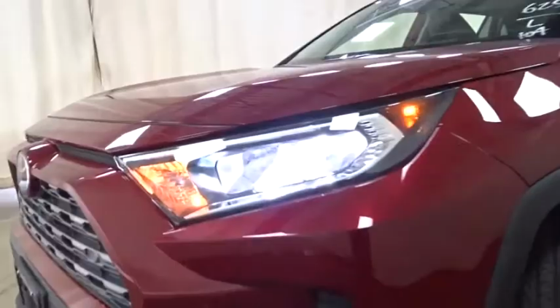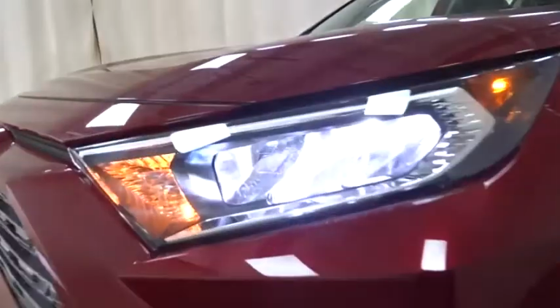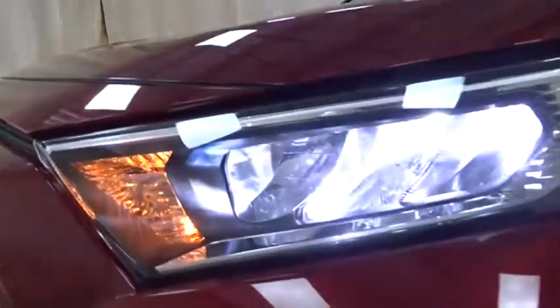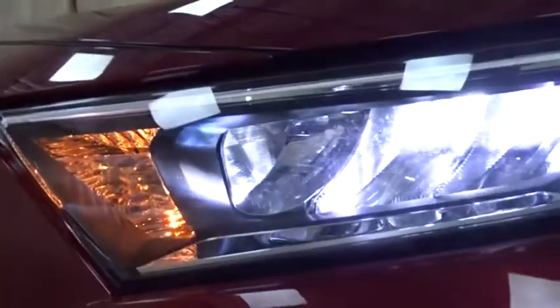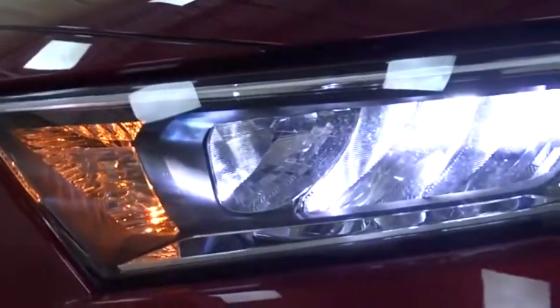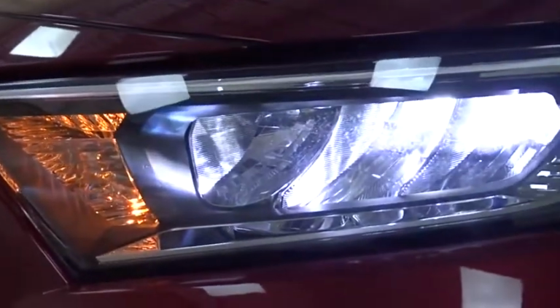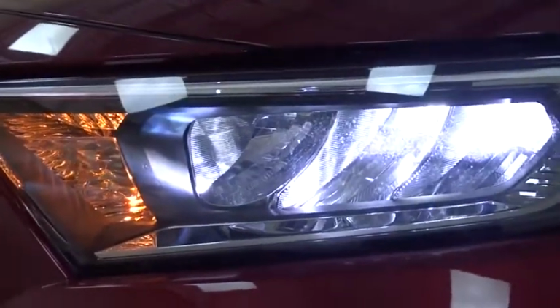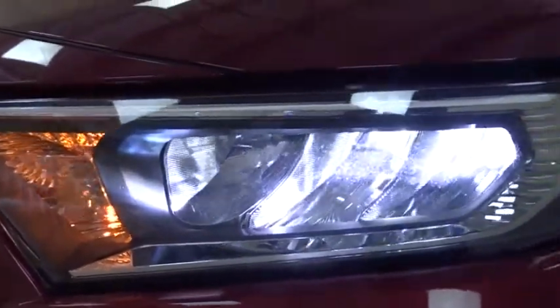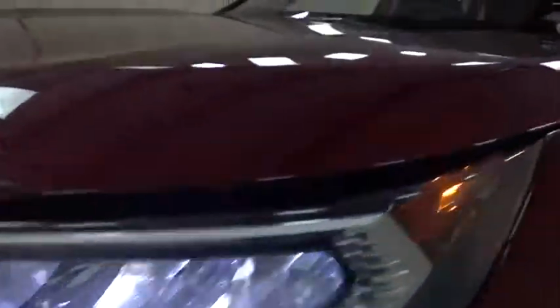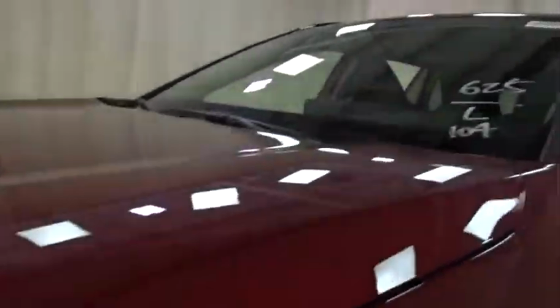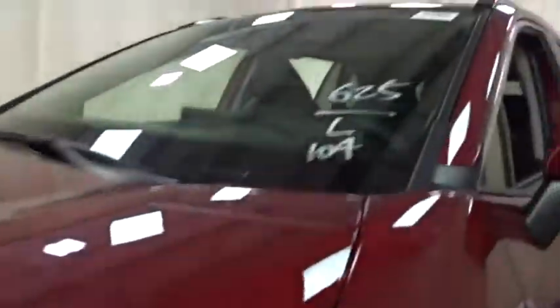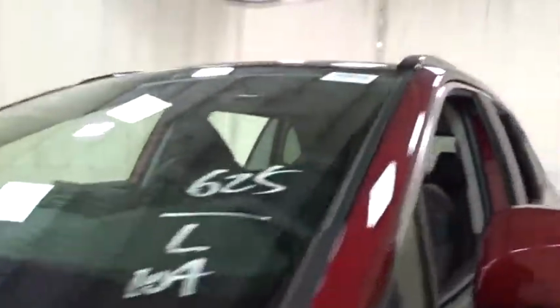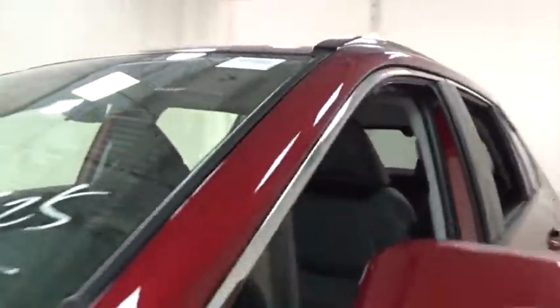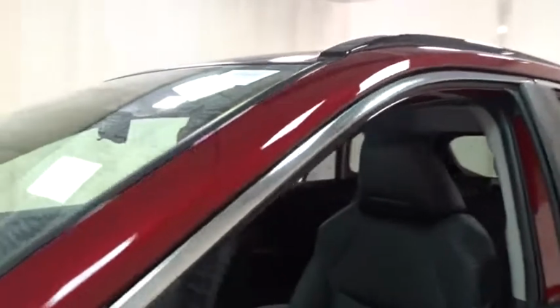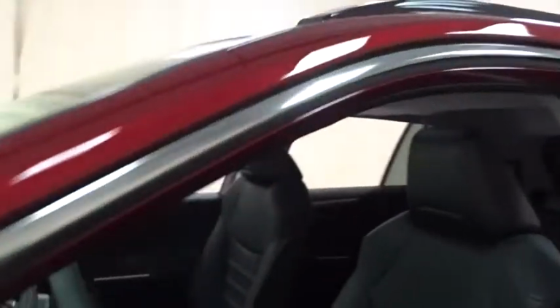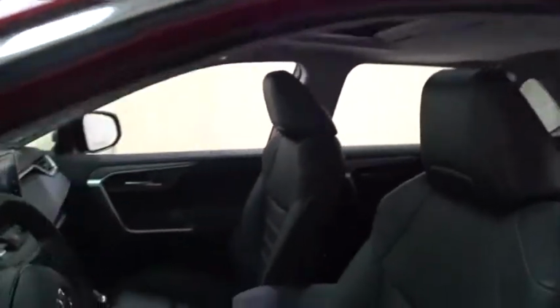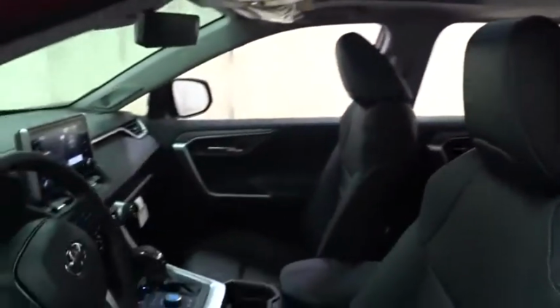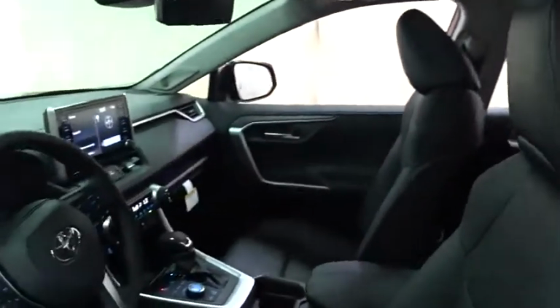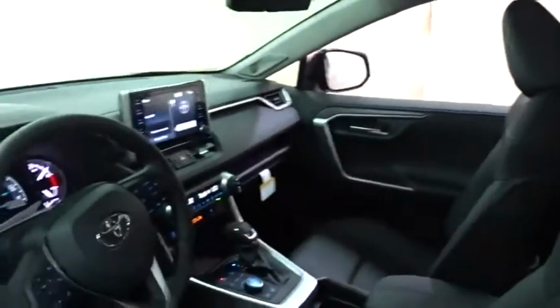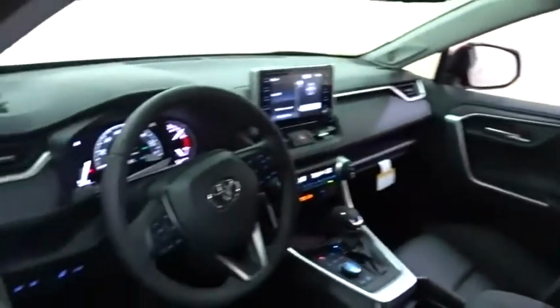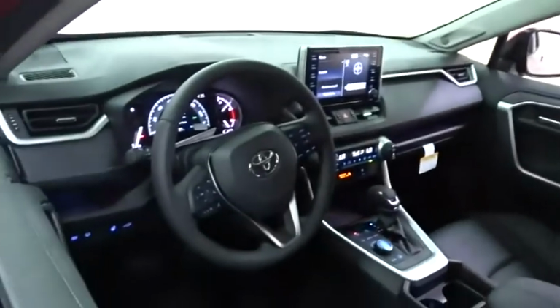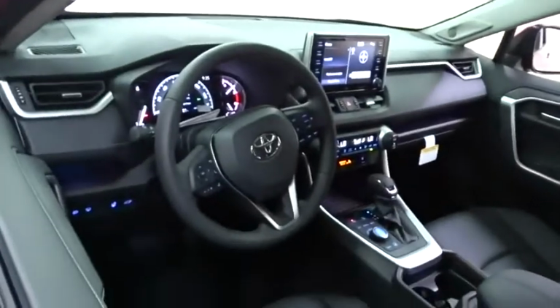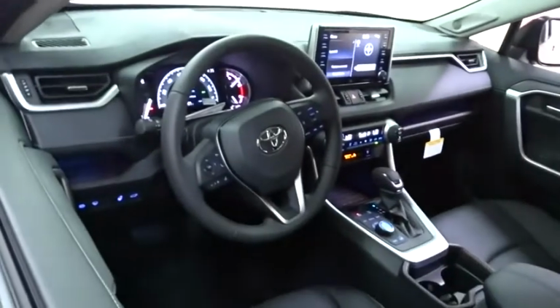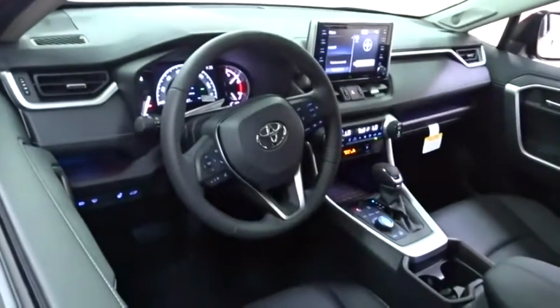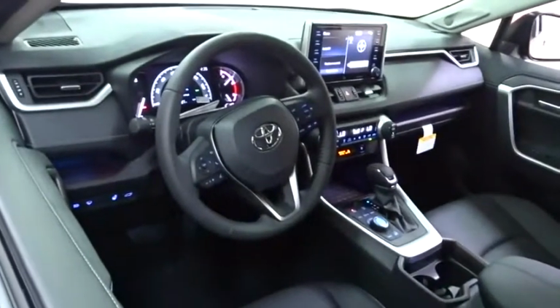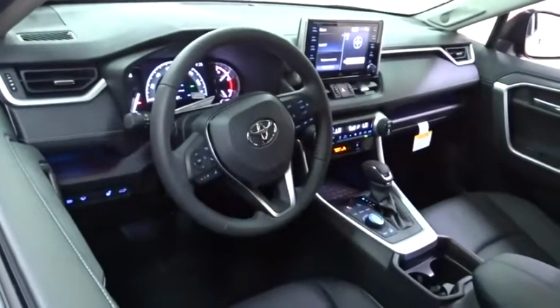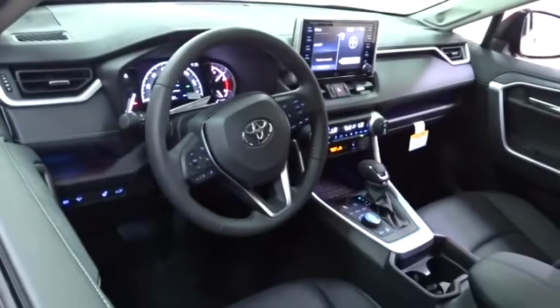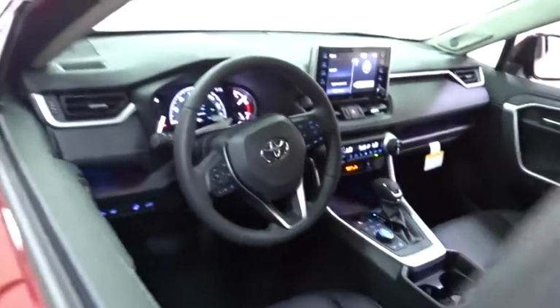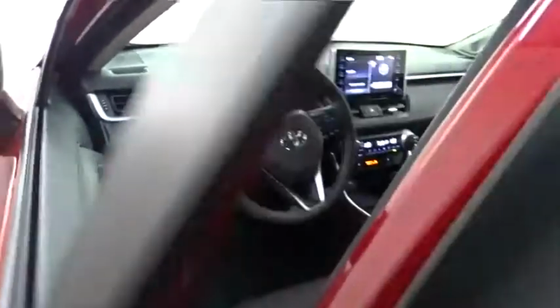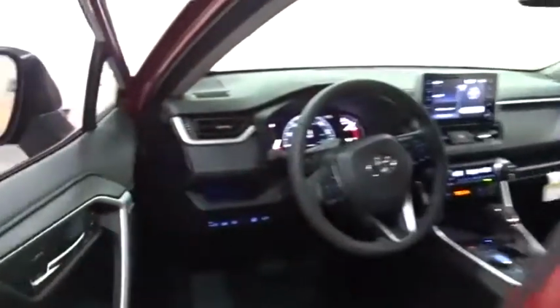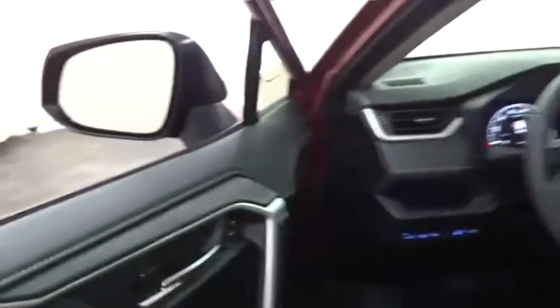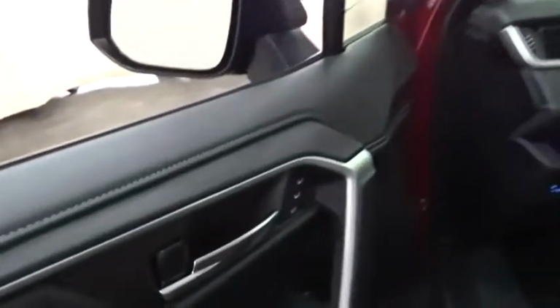Here are some of this vehicle's great options: backup camera, power liftgate, keyless entry, steering wheel audio controls, traction control, stability control, lane departure warning, navigation system, and all-wheel drive.